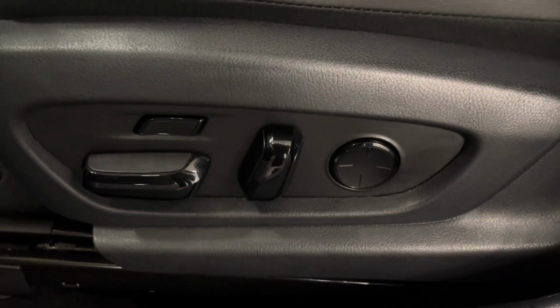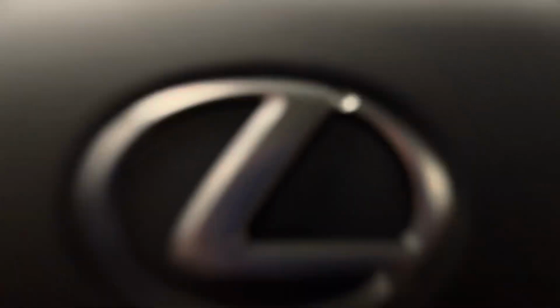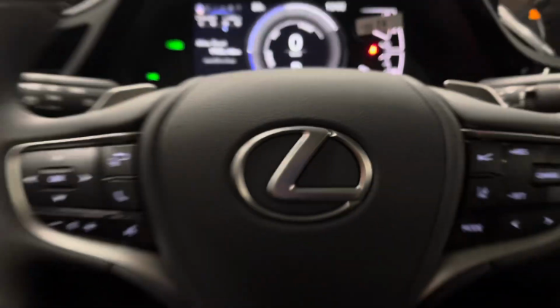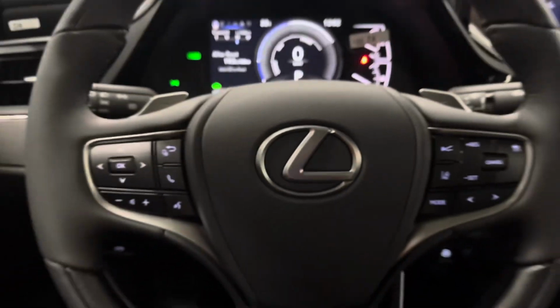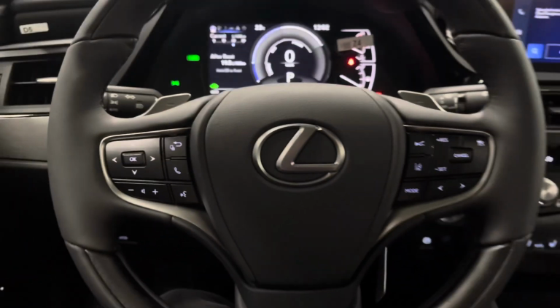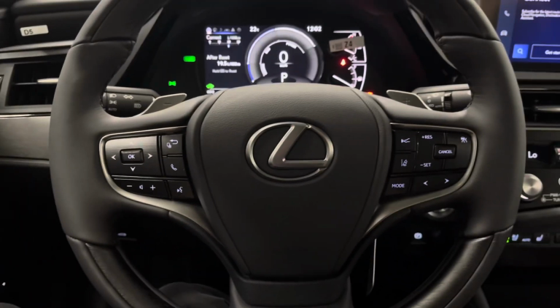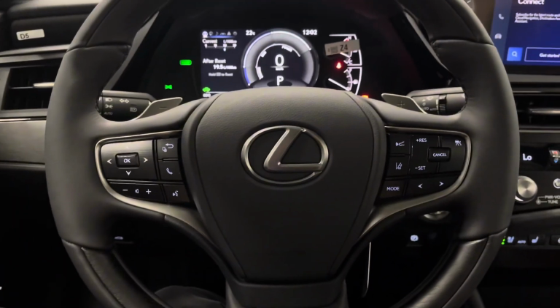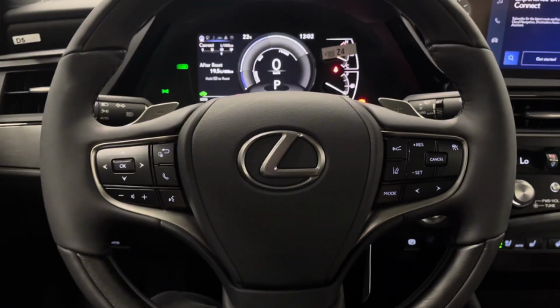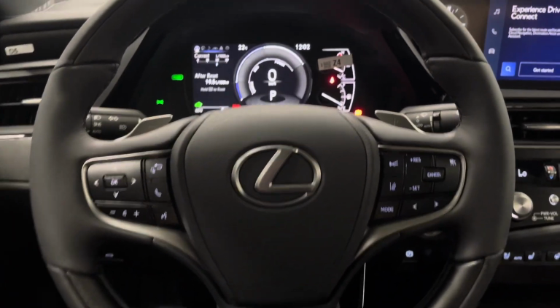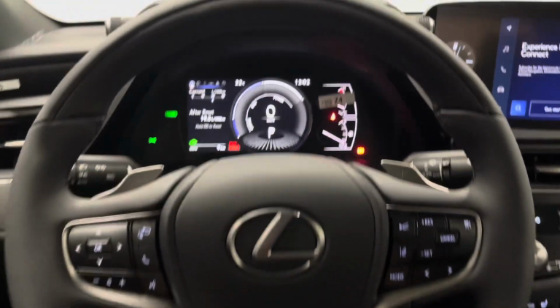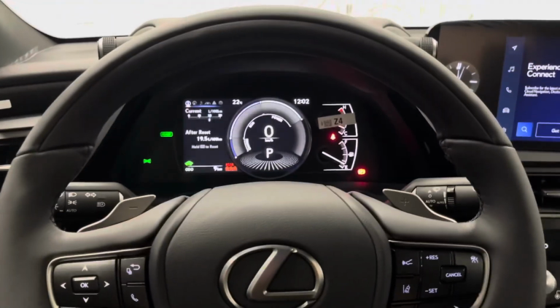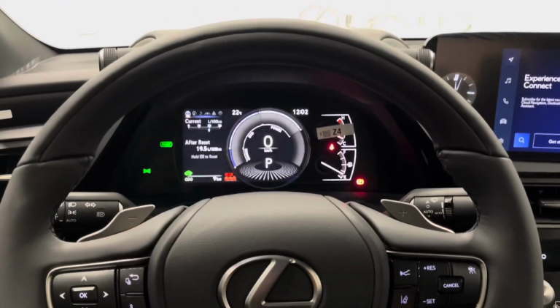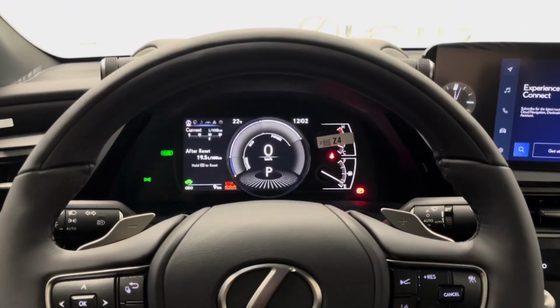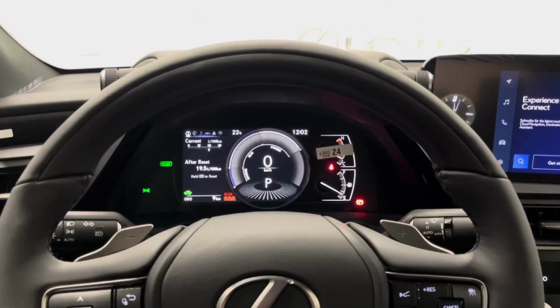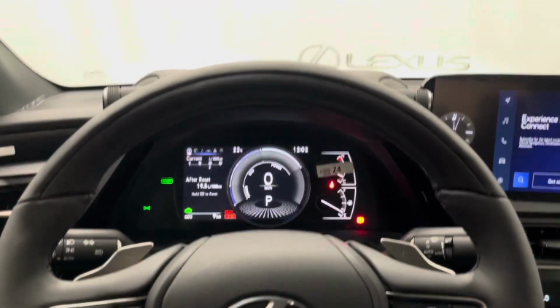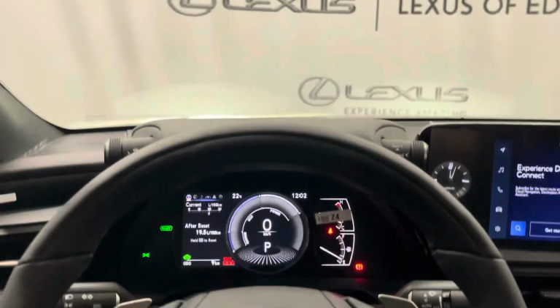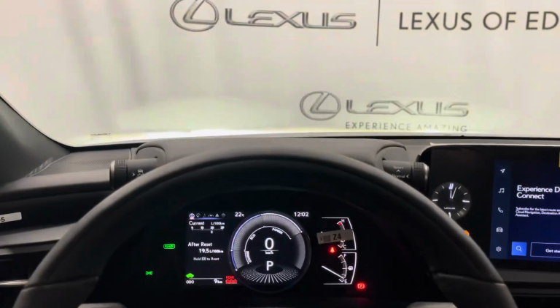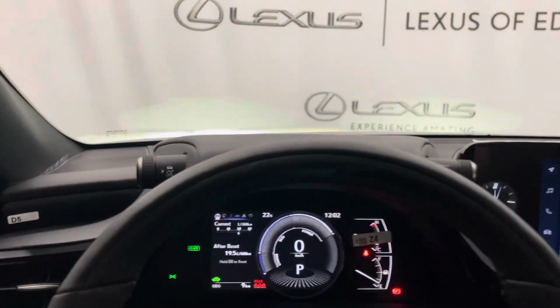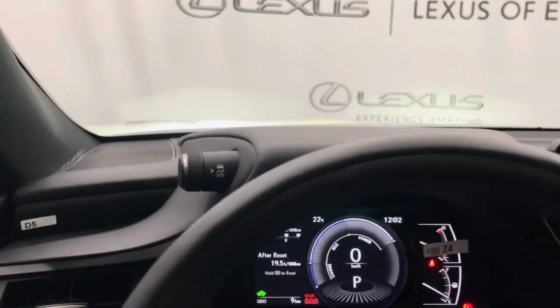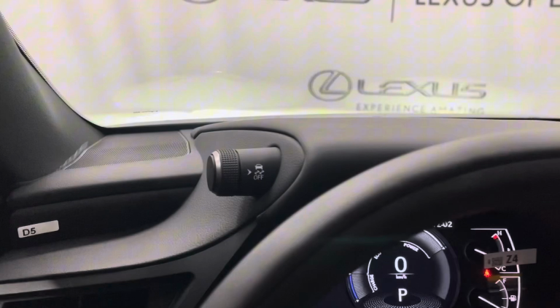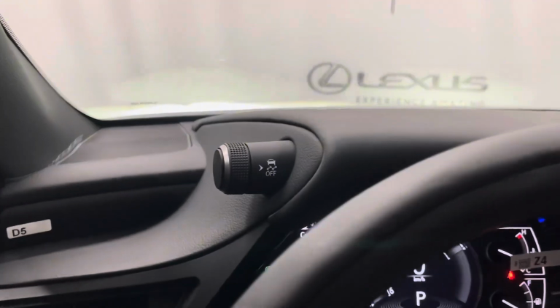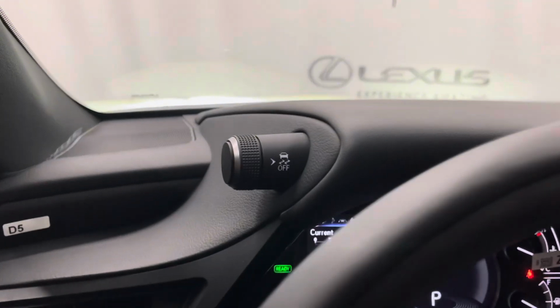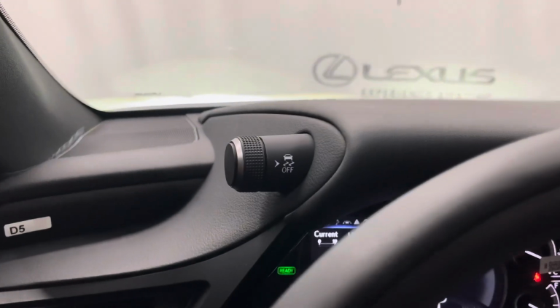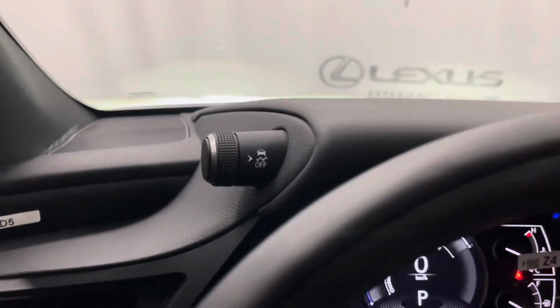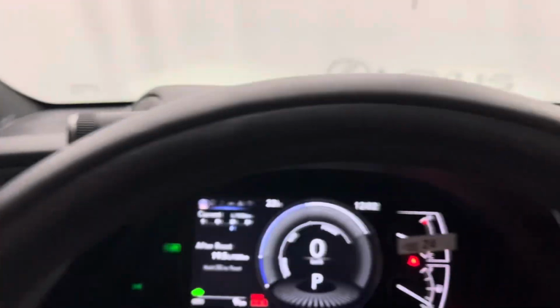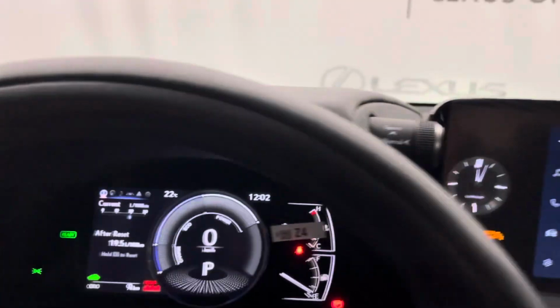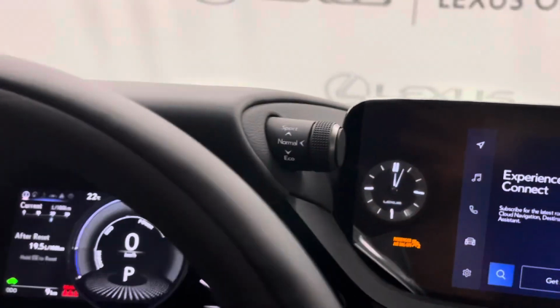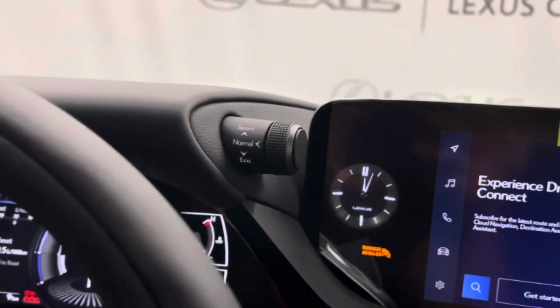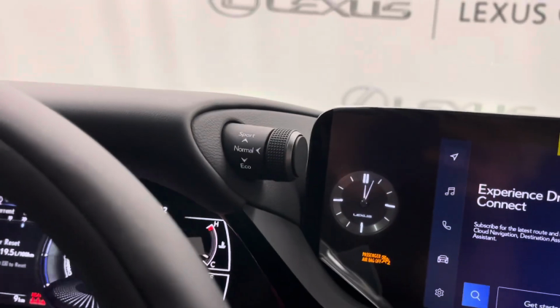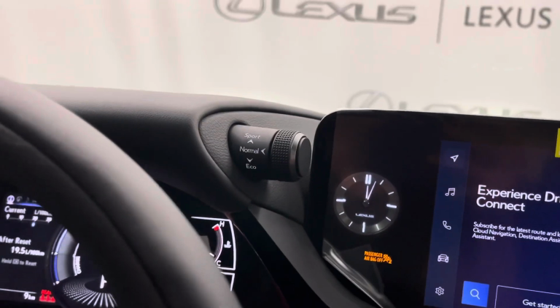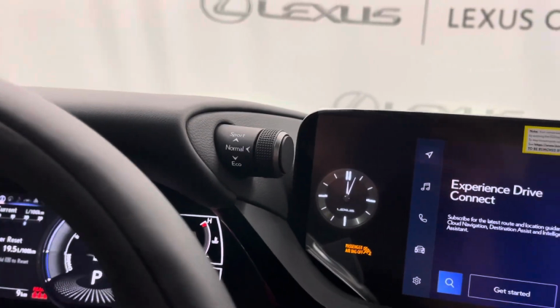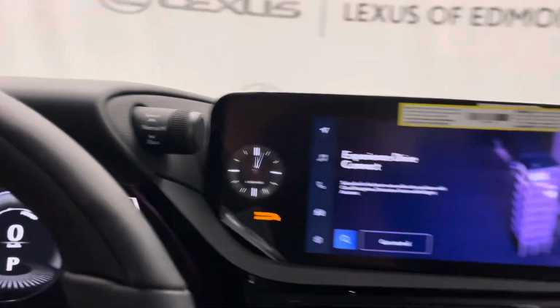You have a leather wrapped steering wheel with paddle shifters and controls for your multi-information display as well as a heads-up display. On your left is your traction control and to the right is your mode selector.